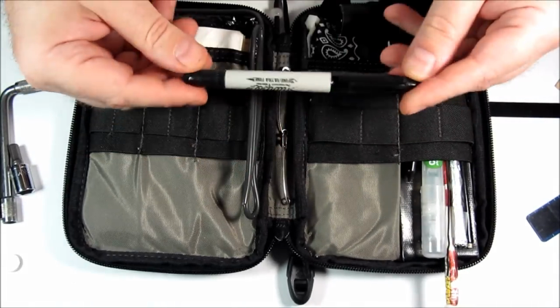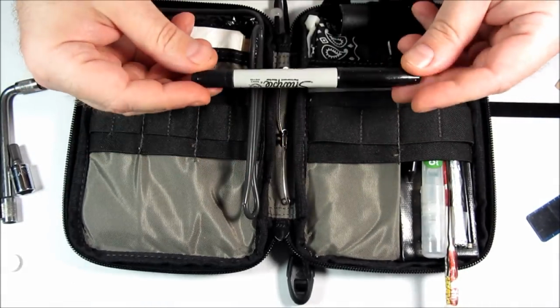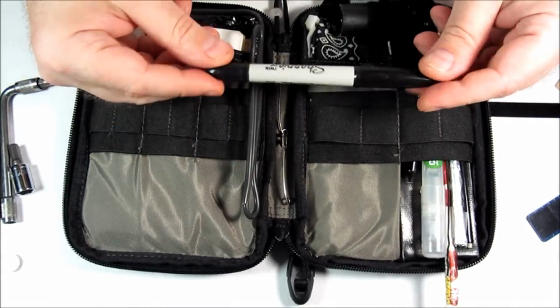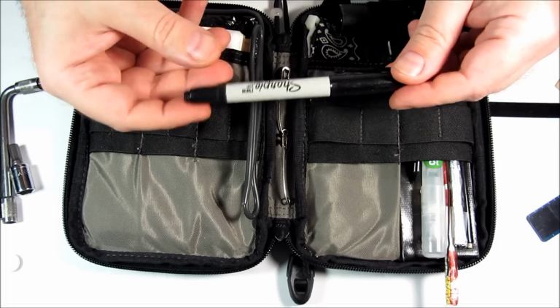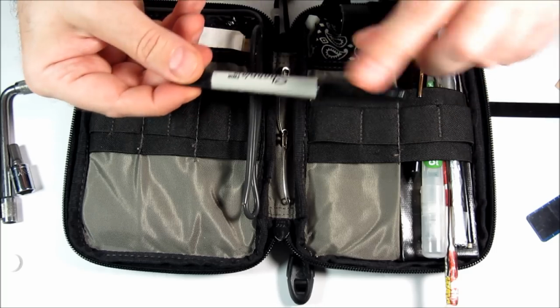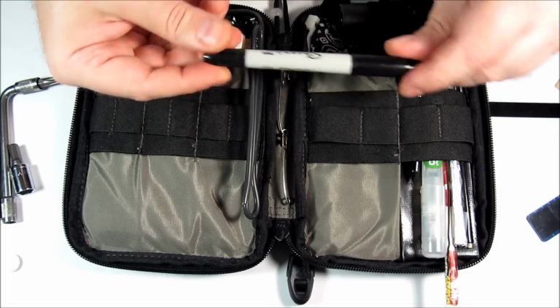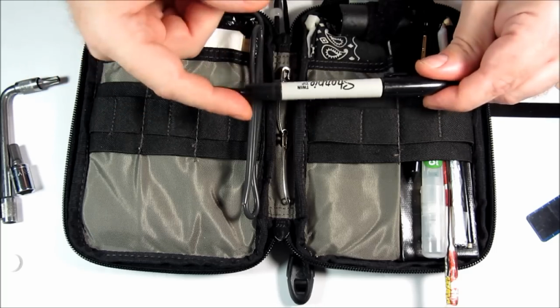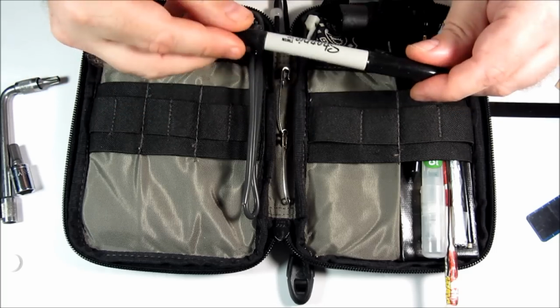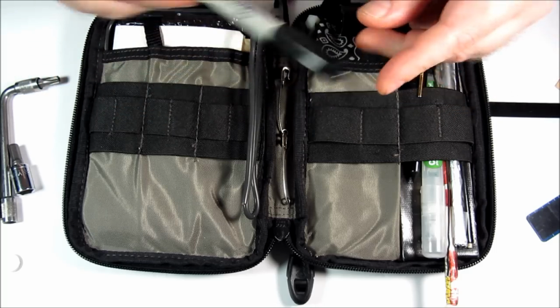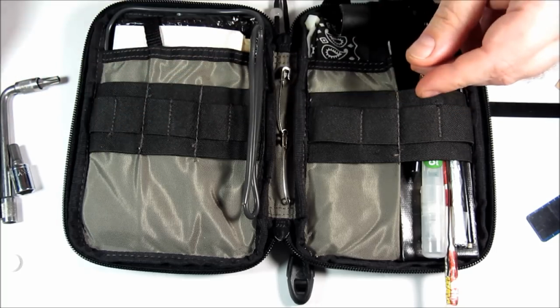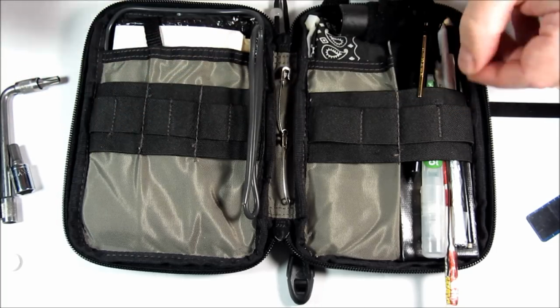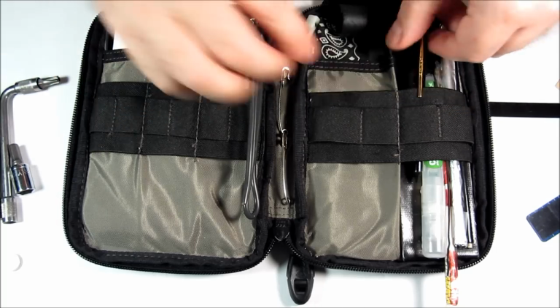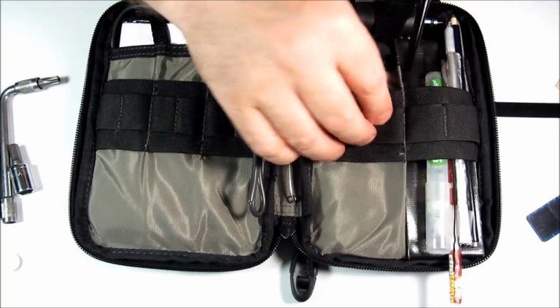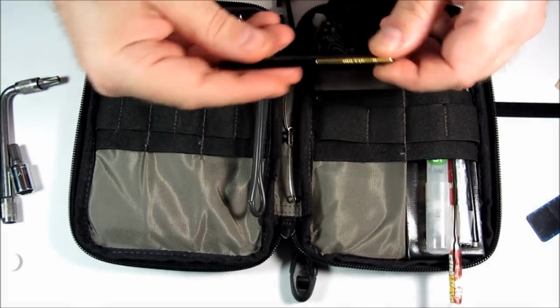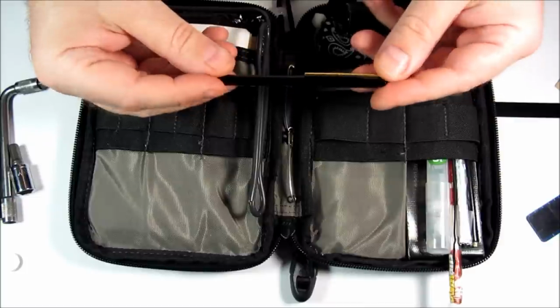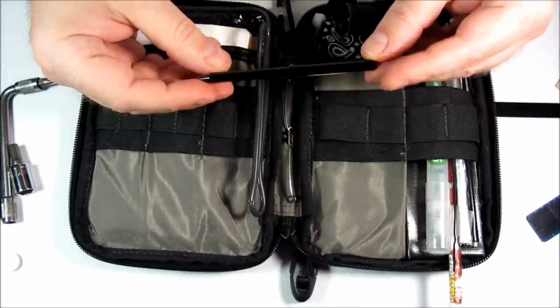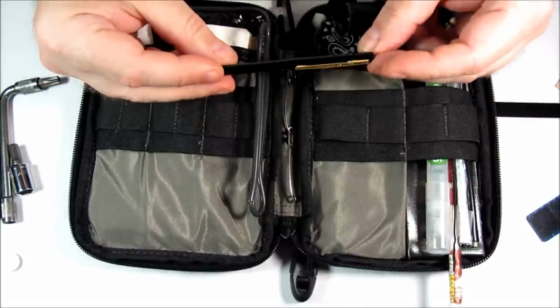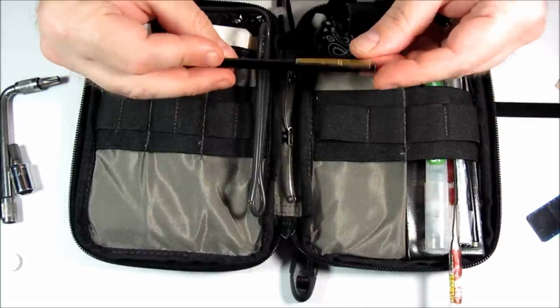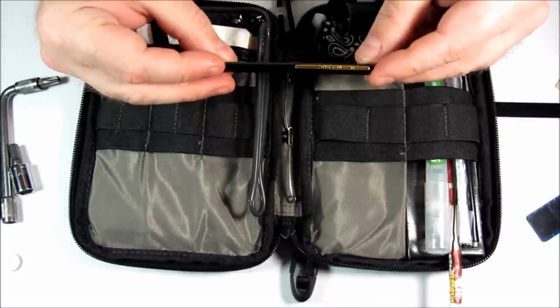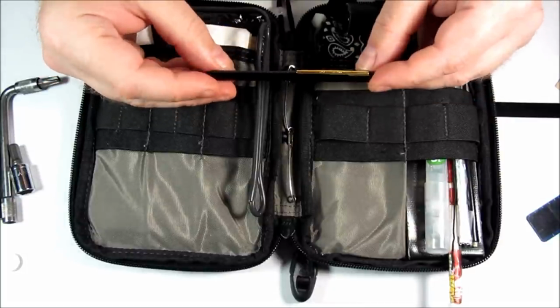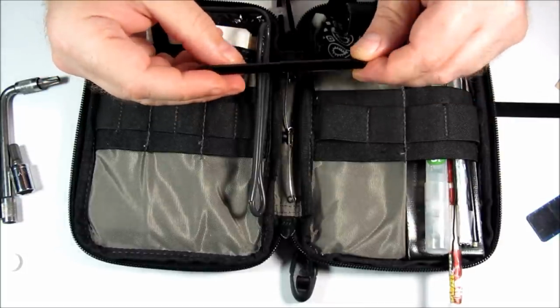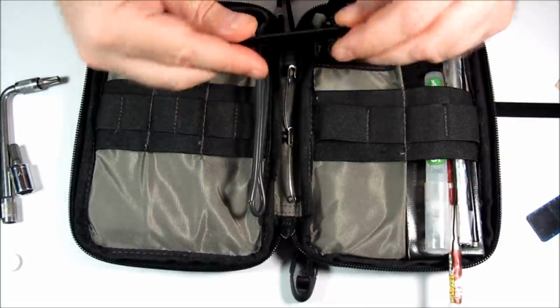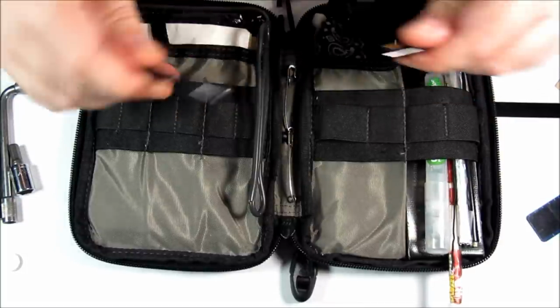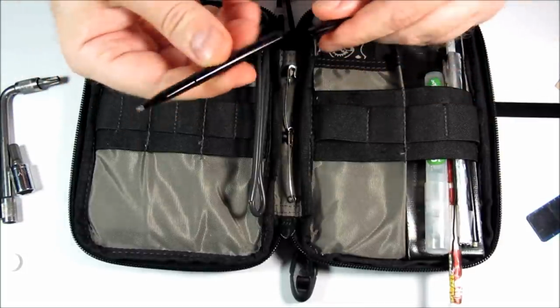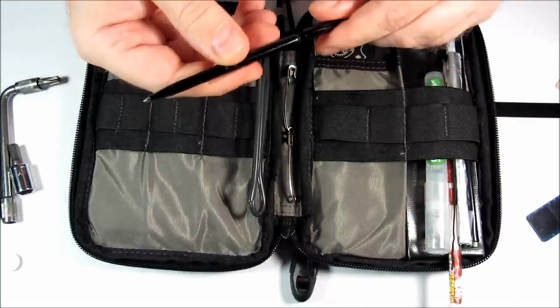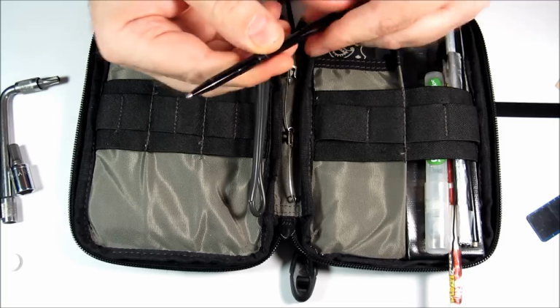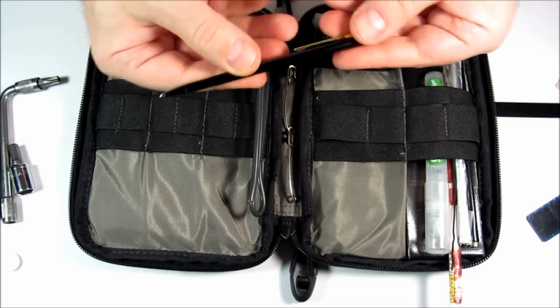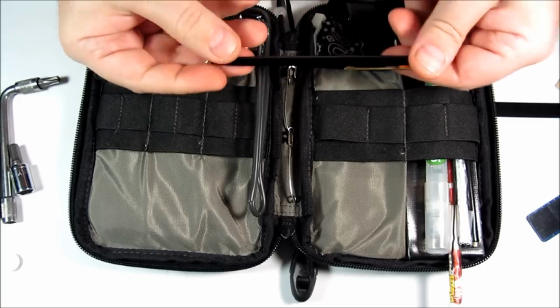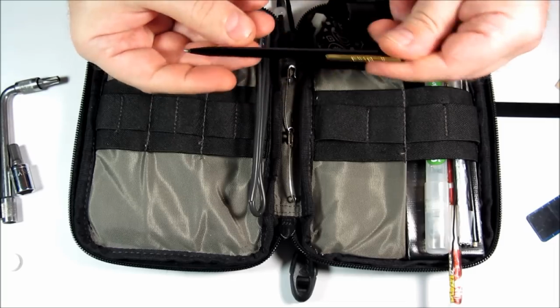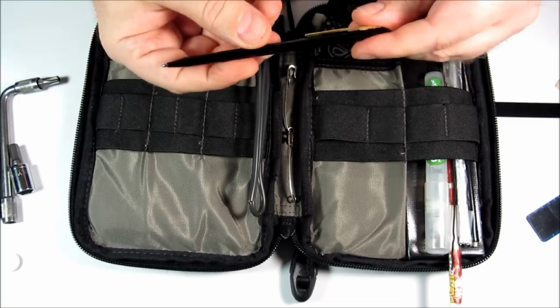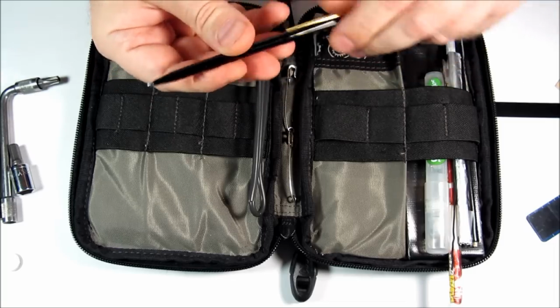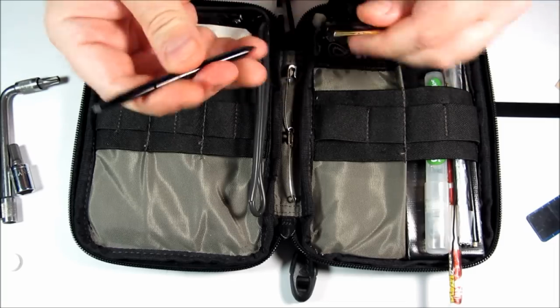This is a Sharpie, which has a full size or mini tip. This is my main pen, which is a Space Pen — it becomes full size when you open it. Fisher Space Pen Model Stowaway.